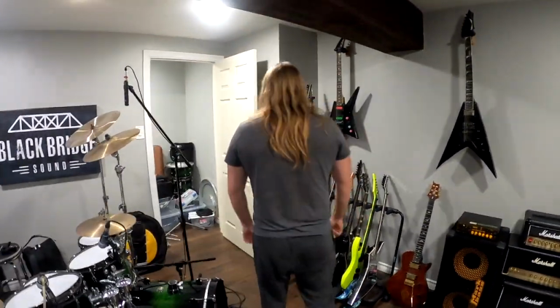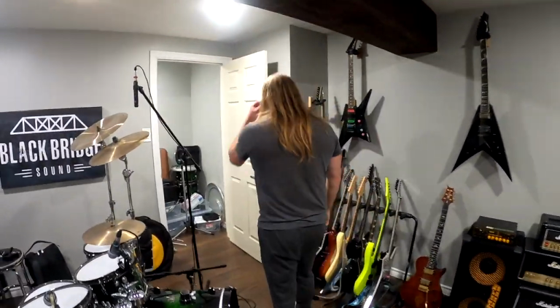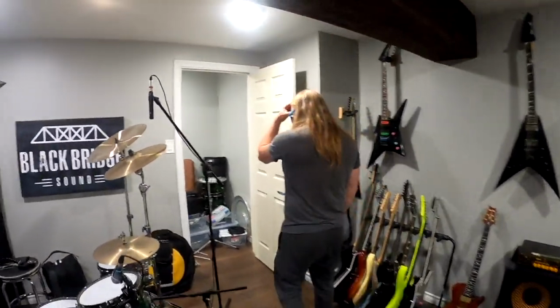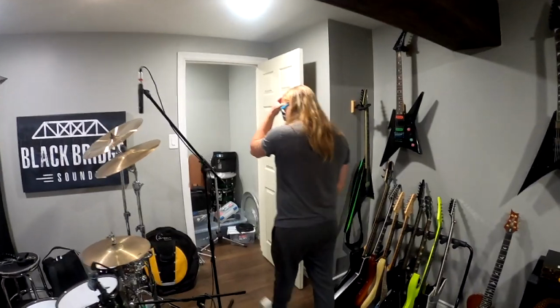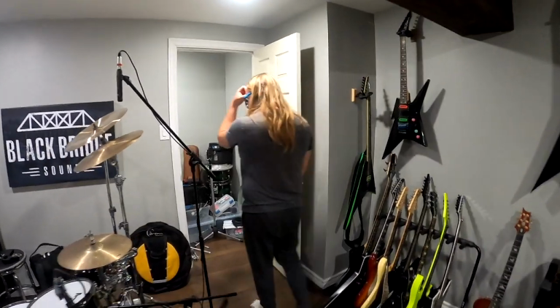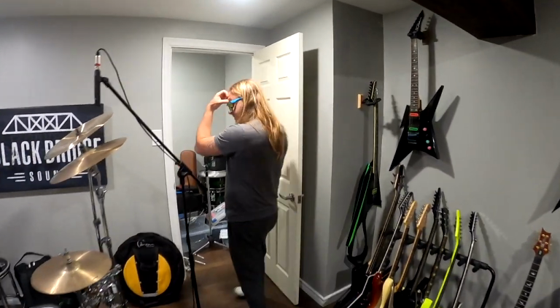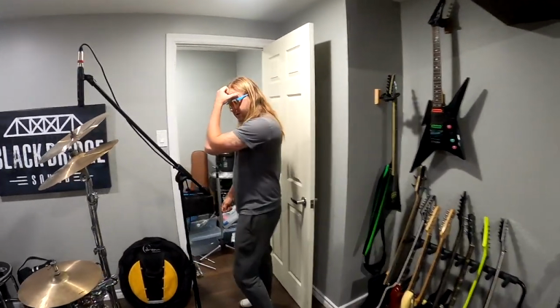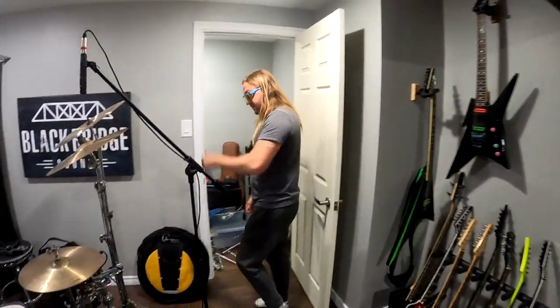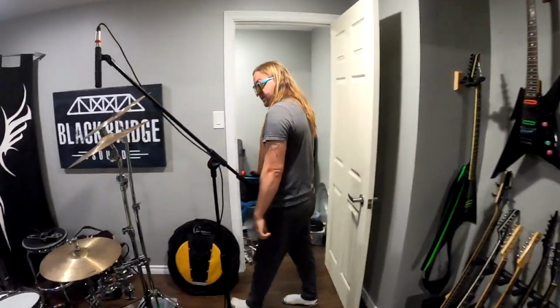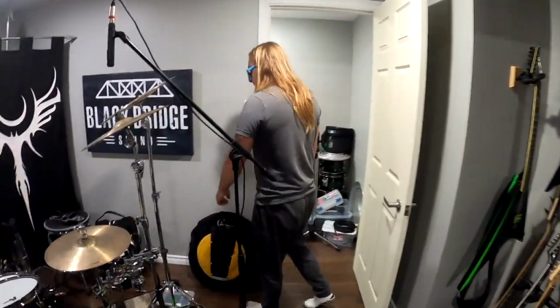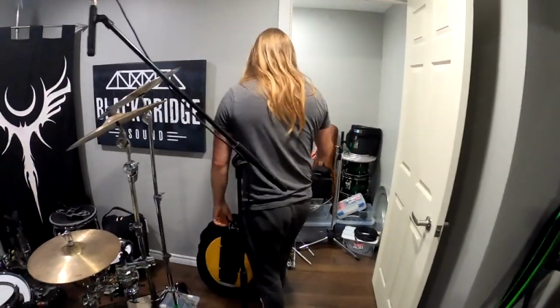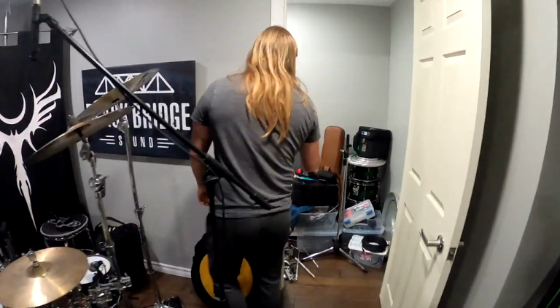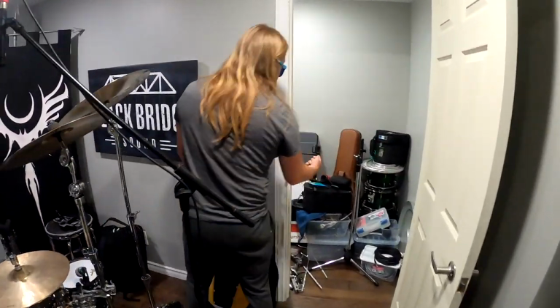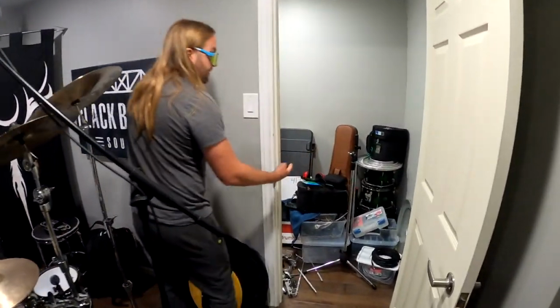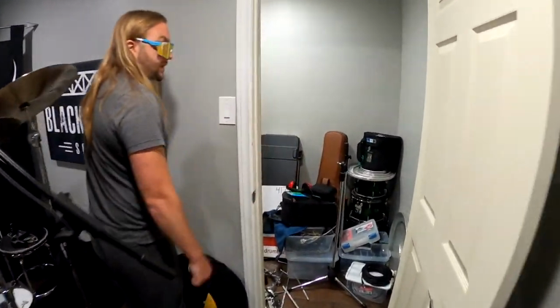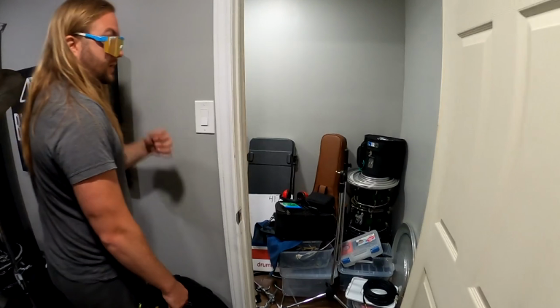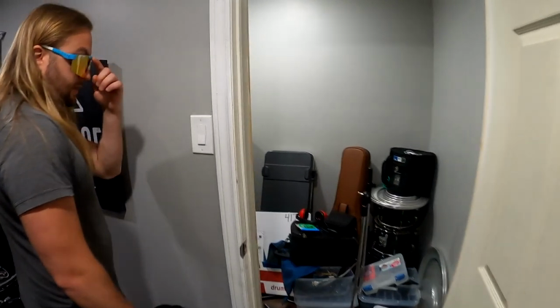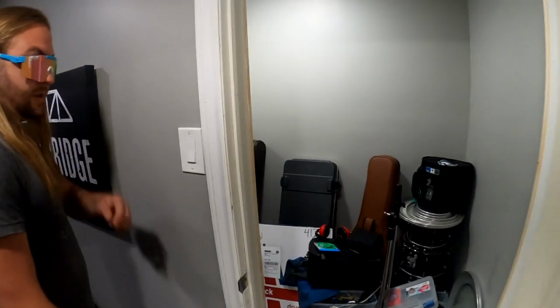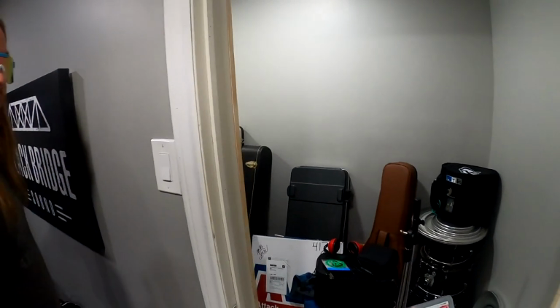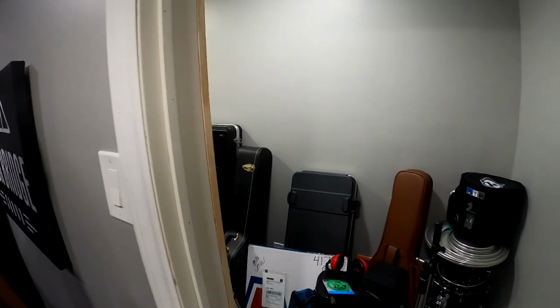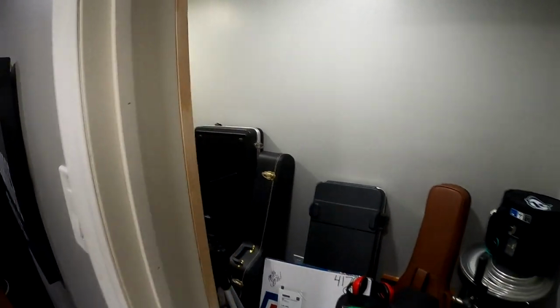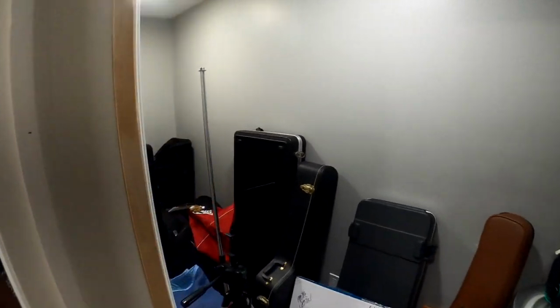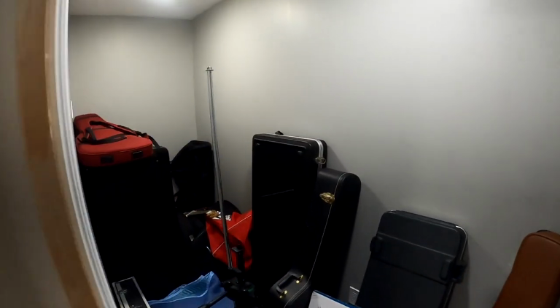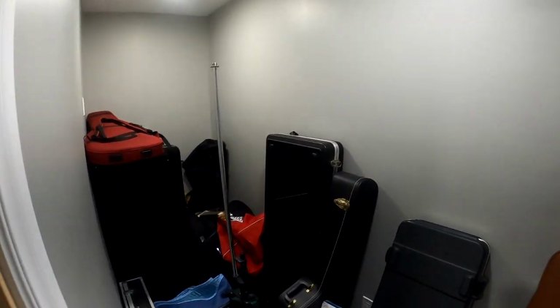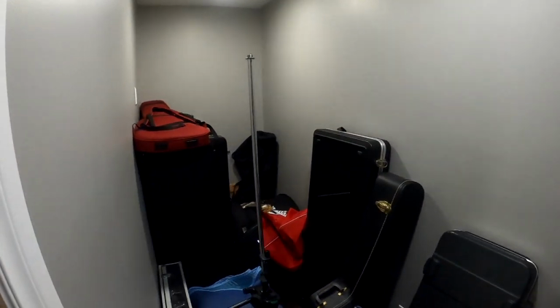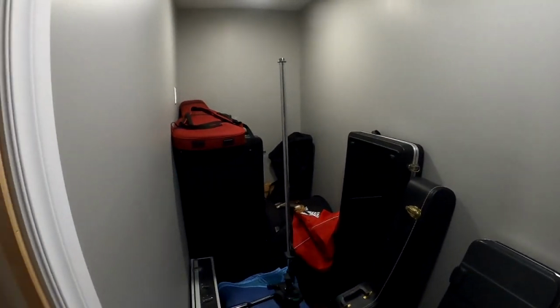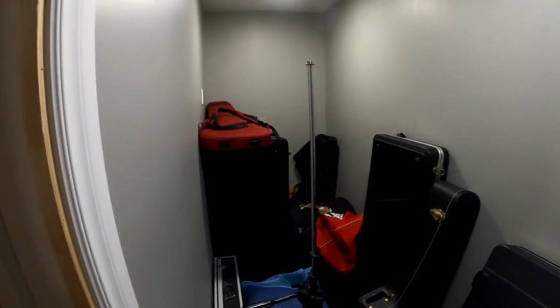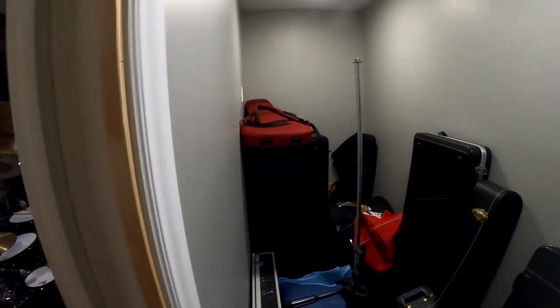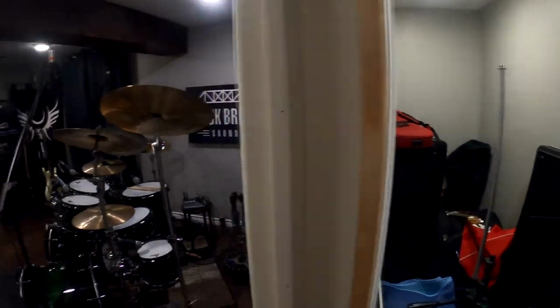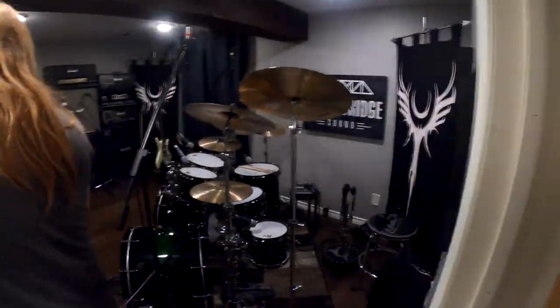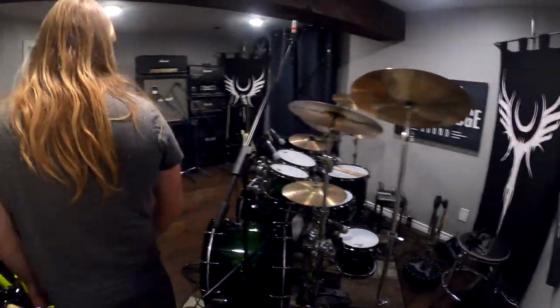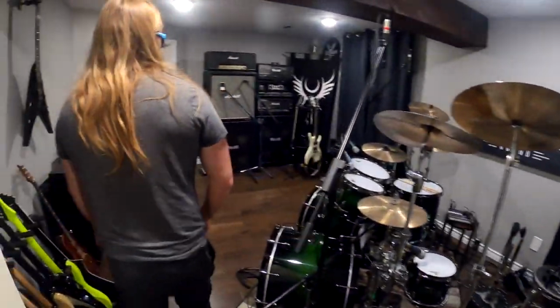We've got some guitars and drums. Eventually this is going to be like a vocal booth or something — right now it's just storing cases, some junk and nonsense.